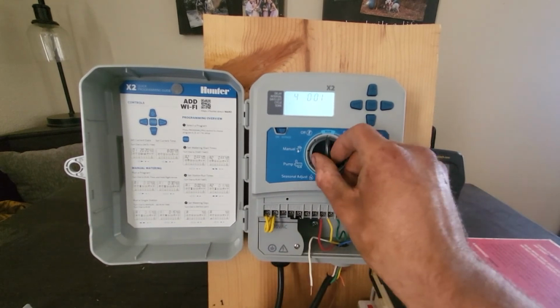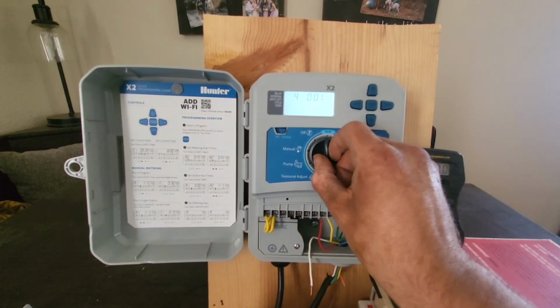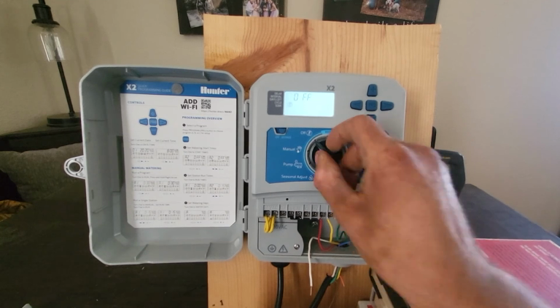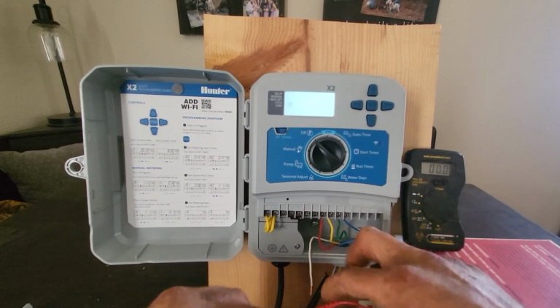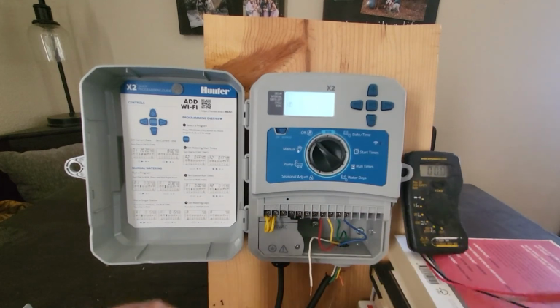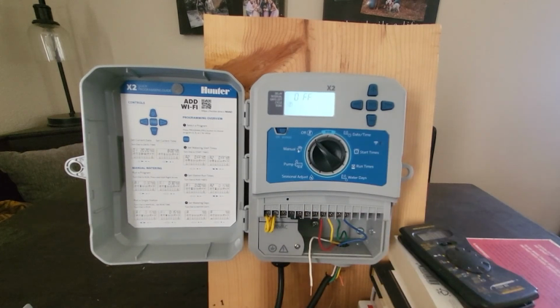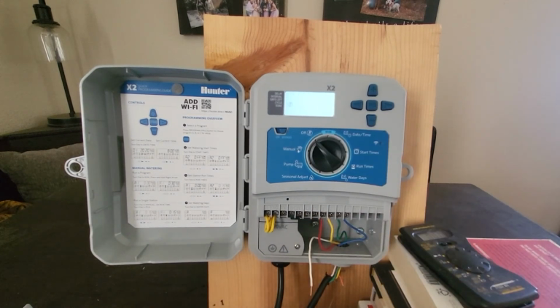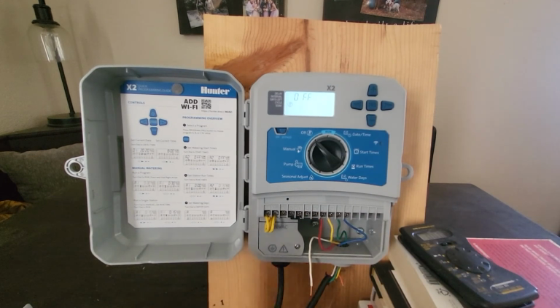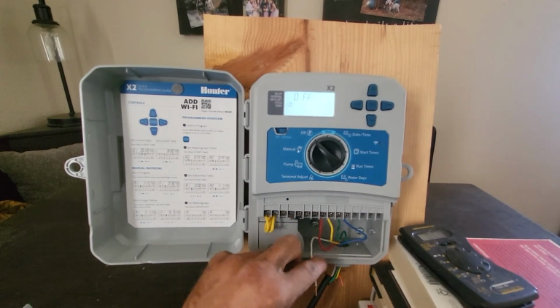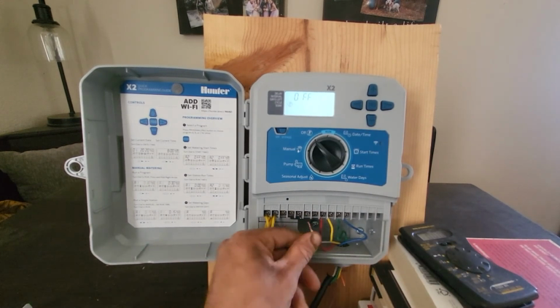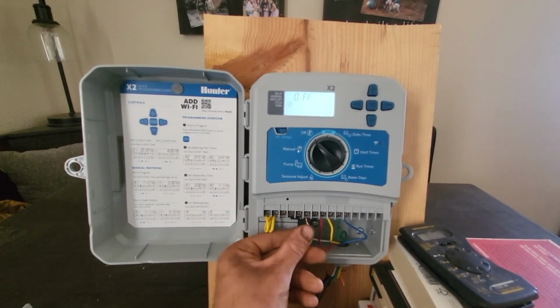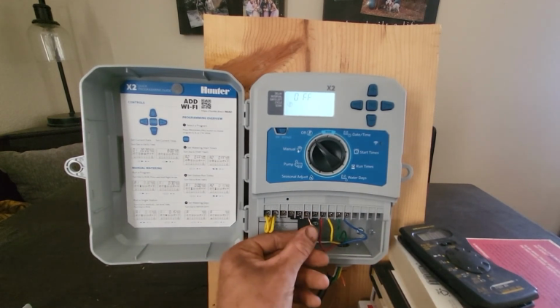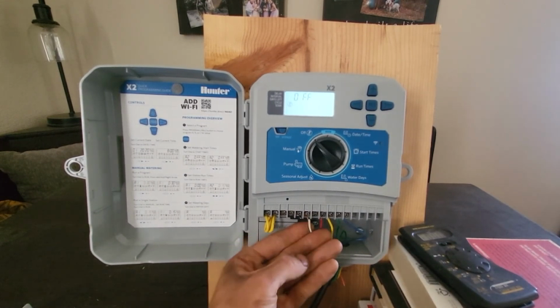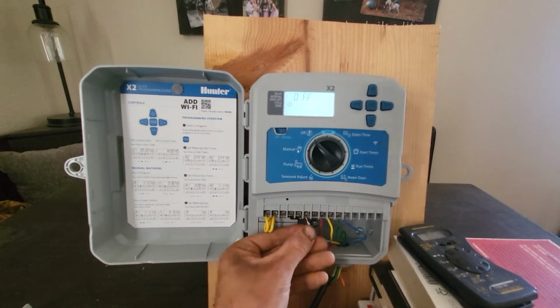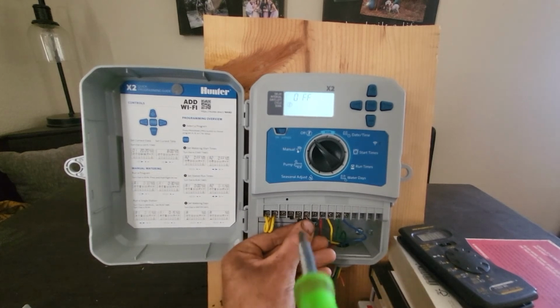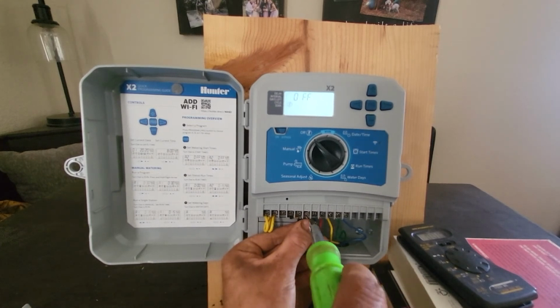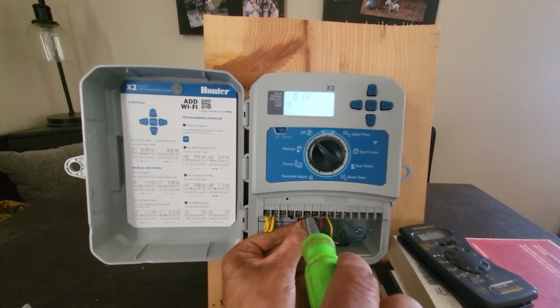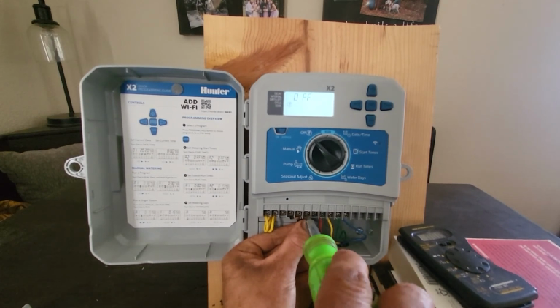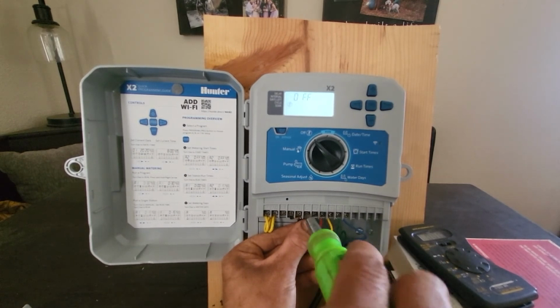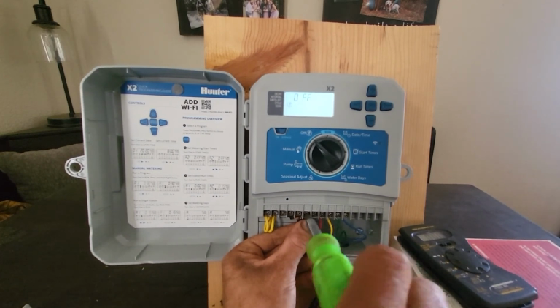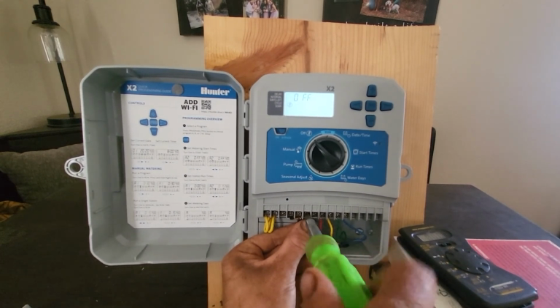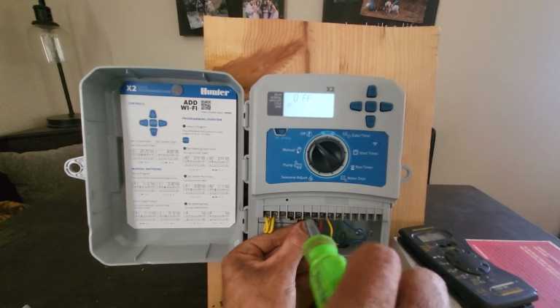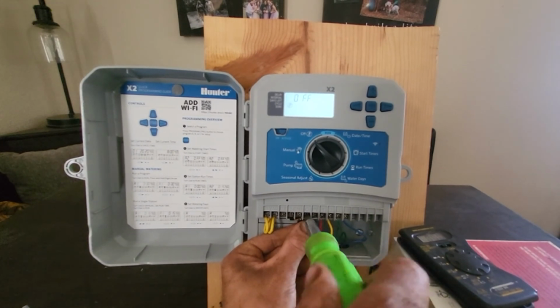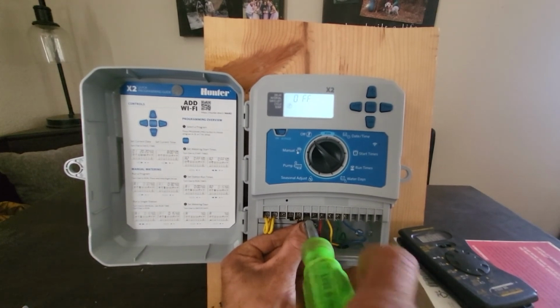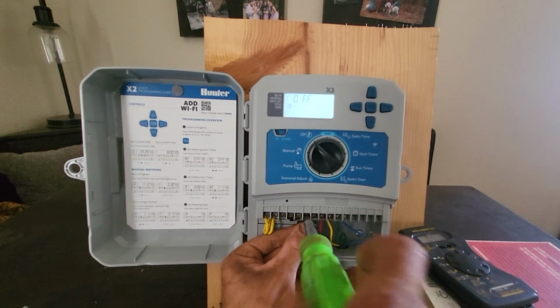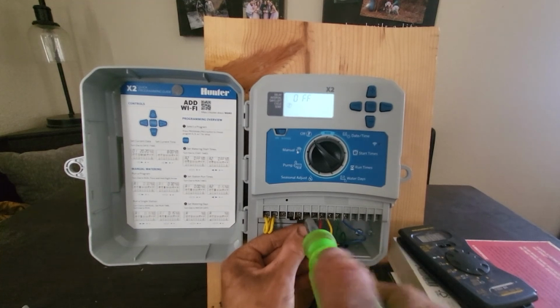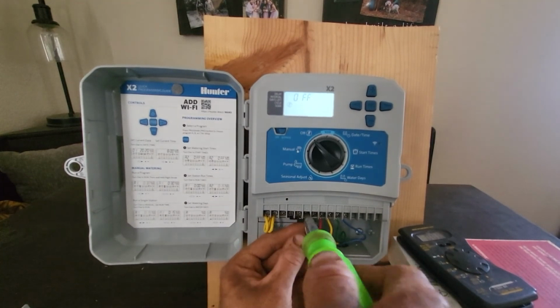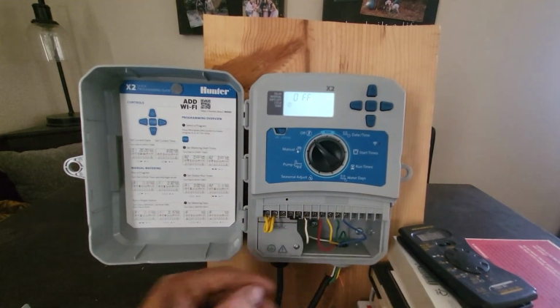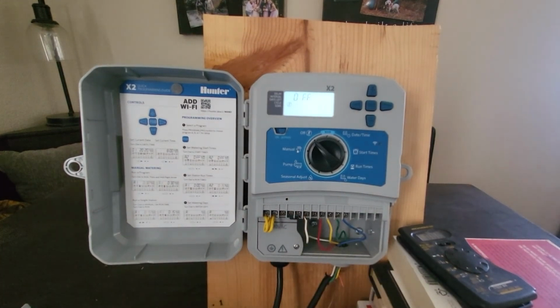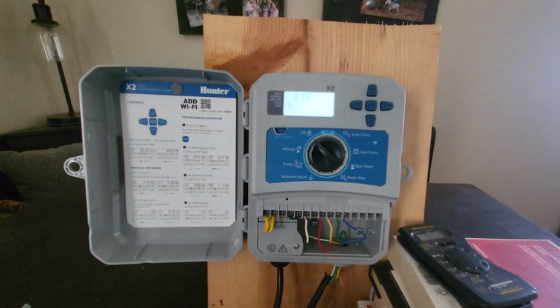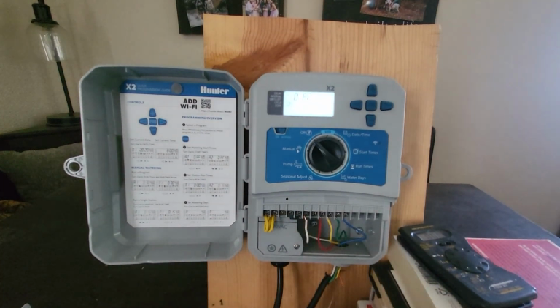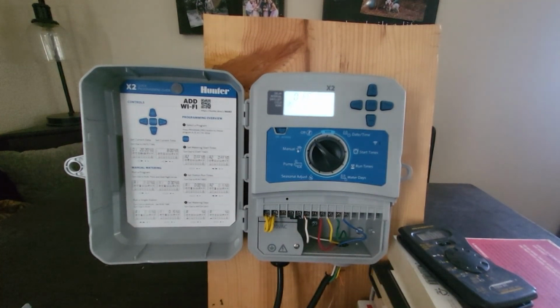If any of your terminals aren't putting out the right voltage, you have two options. If you have an extra spot on the controller, you can move the field wire to it. Alternatively, remove the broken controller and install a new one.